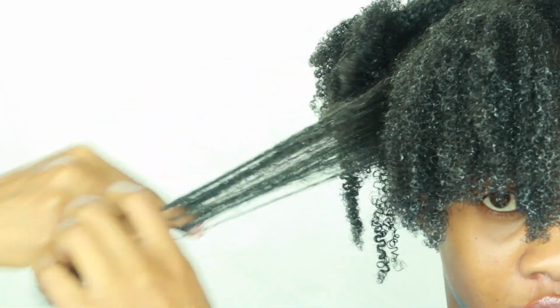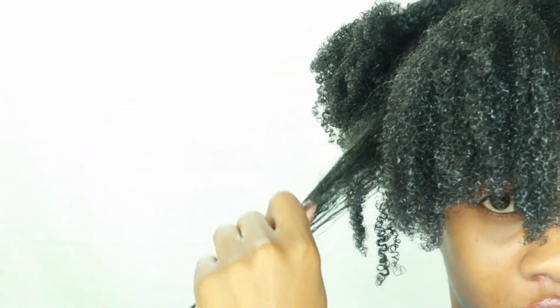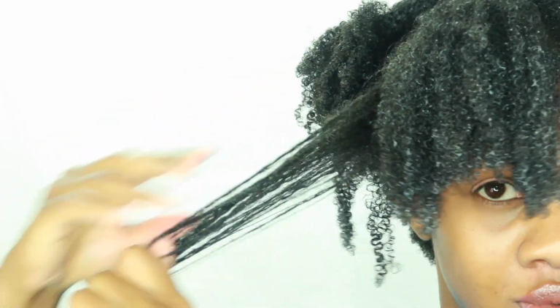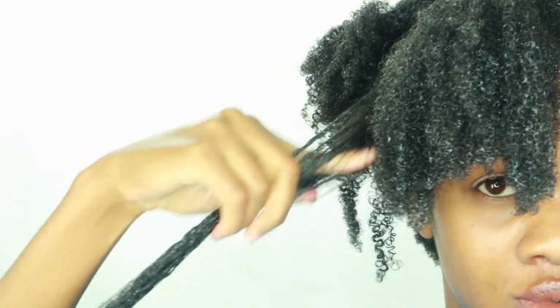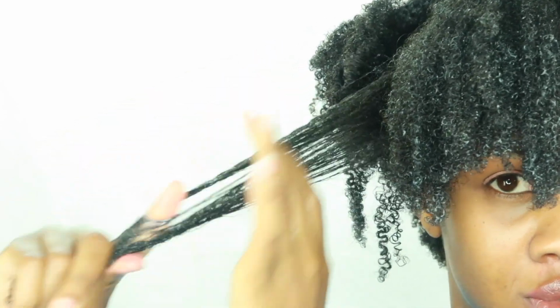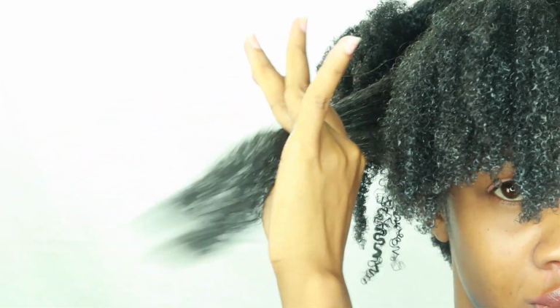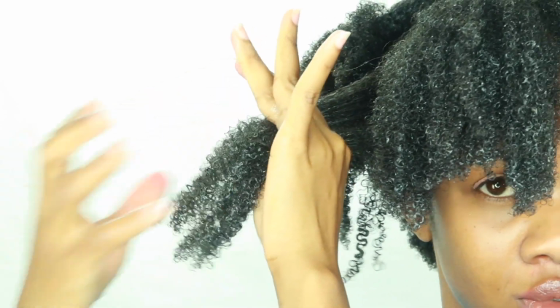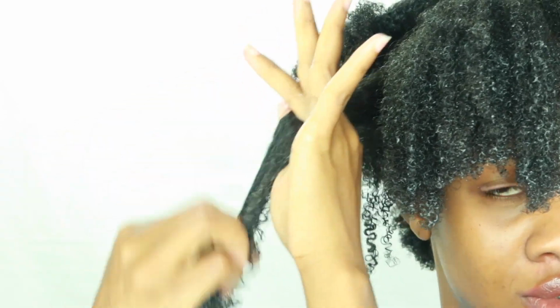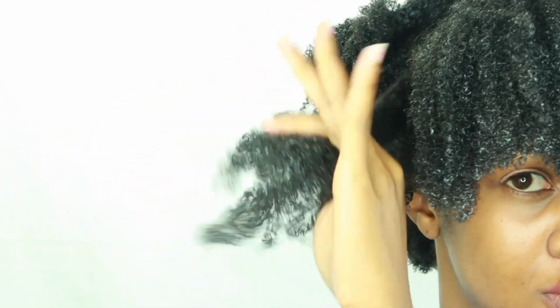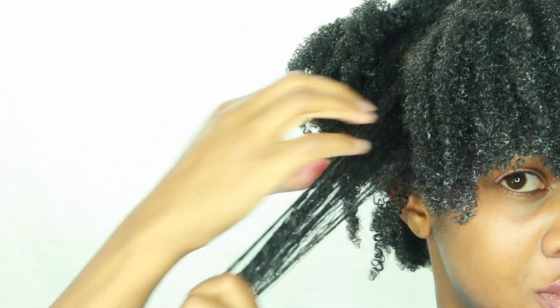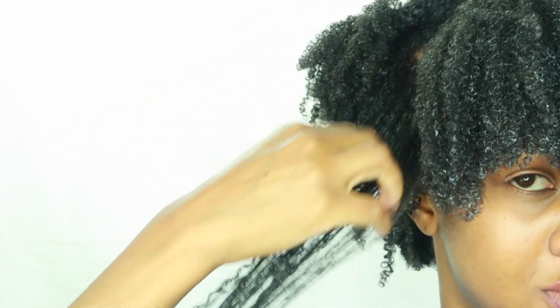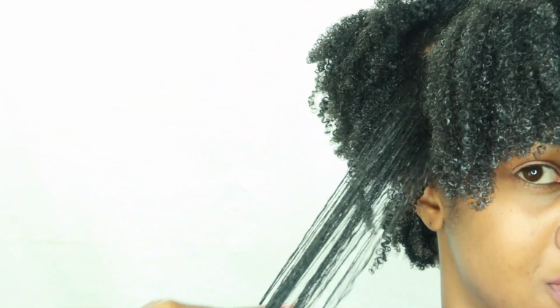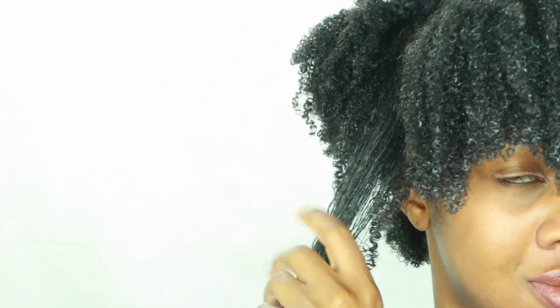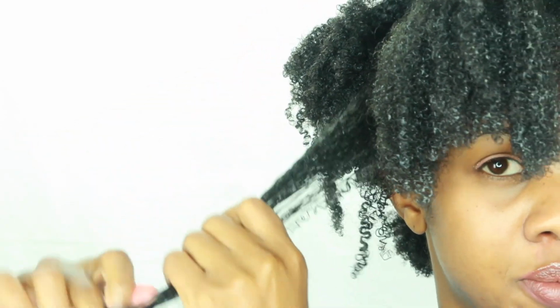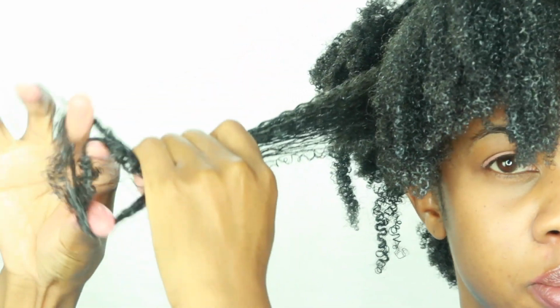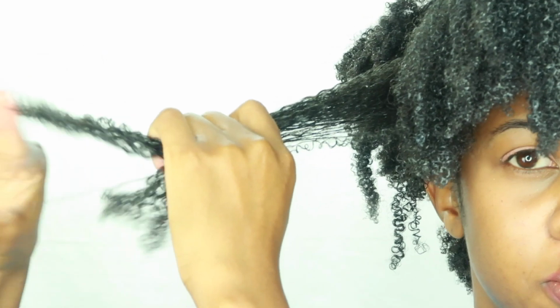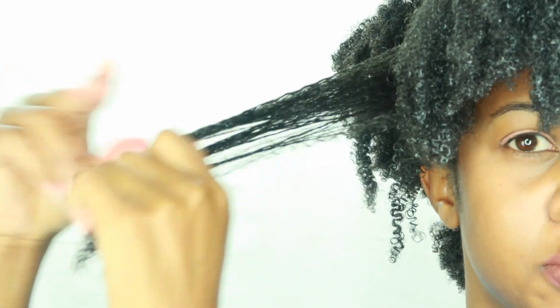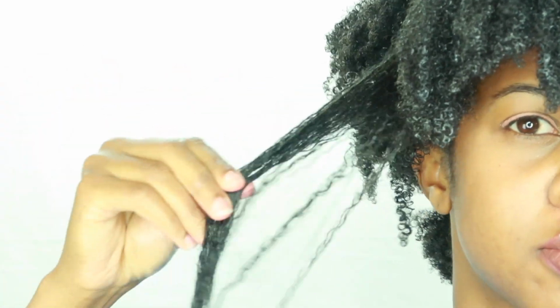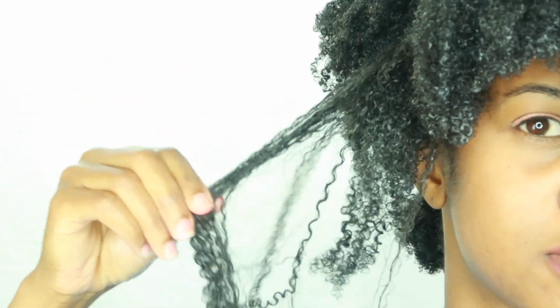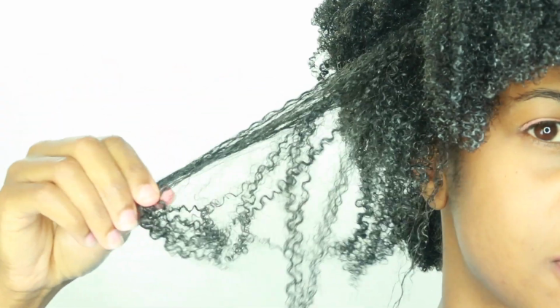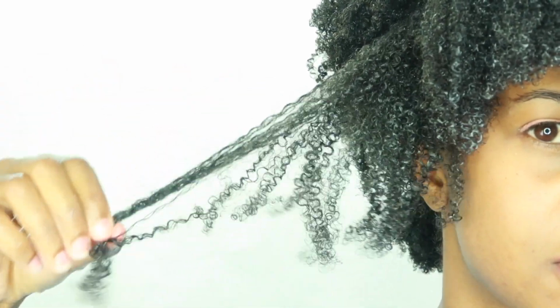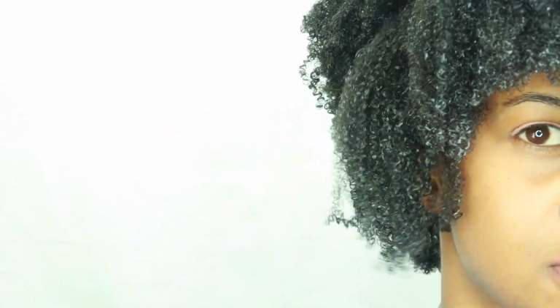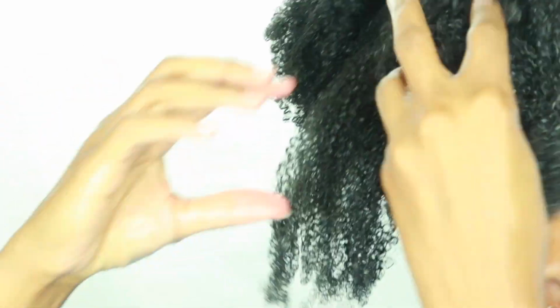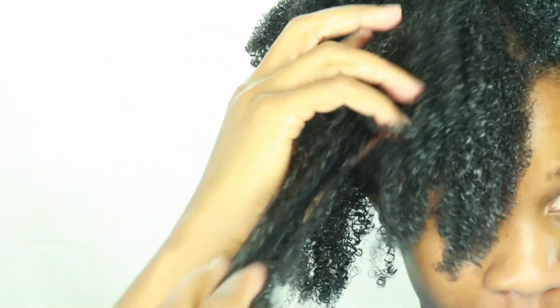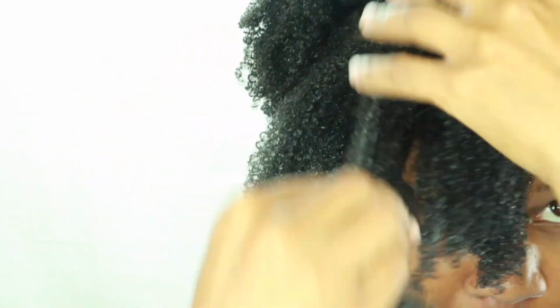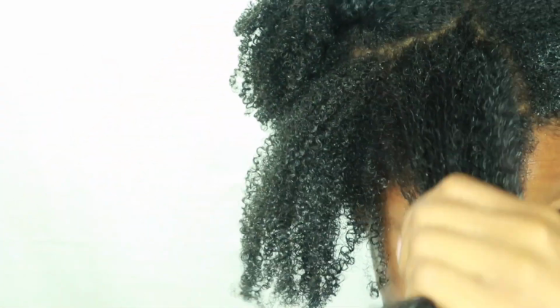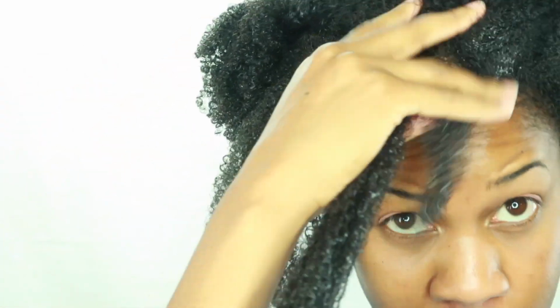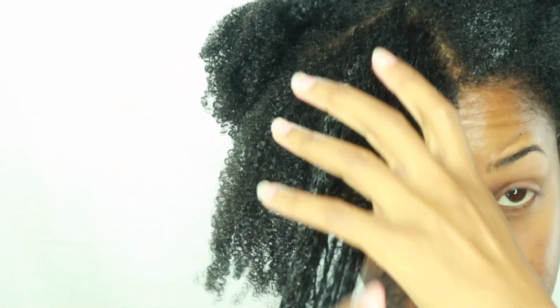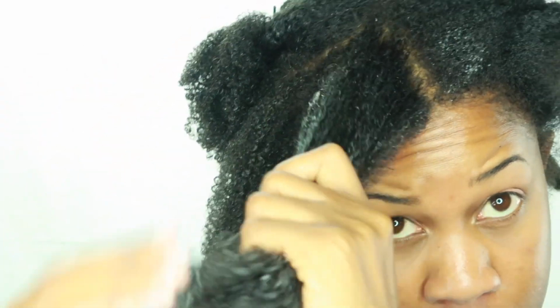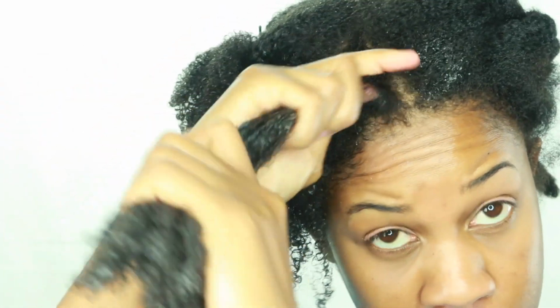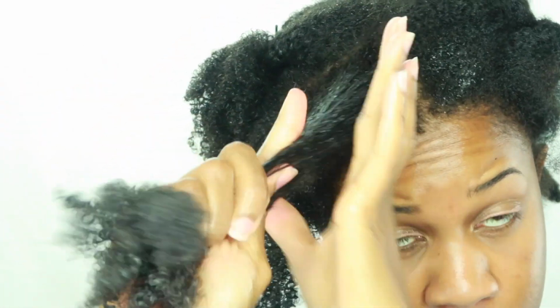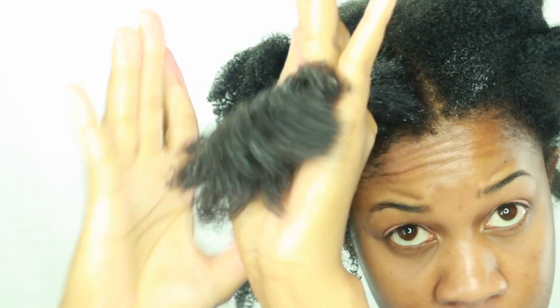These products are tailored towards type 4 natural hair, but don't feel like you have to be type 4 to use them. If you want to try them, then give it a try.